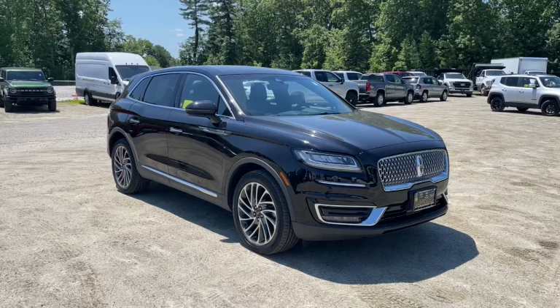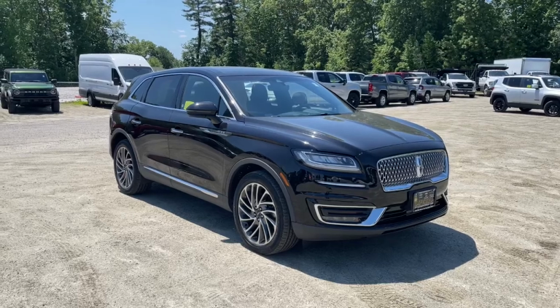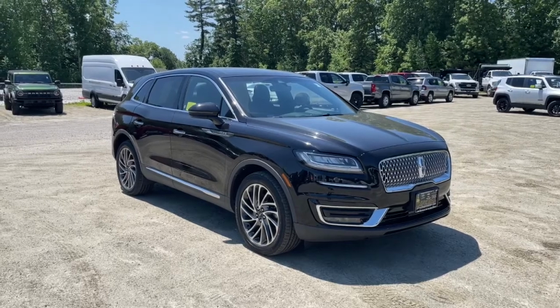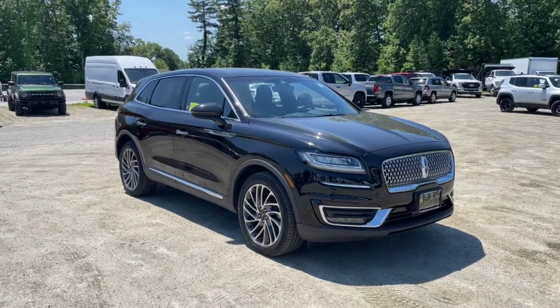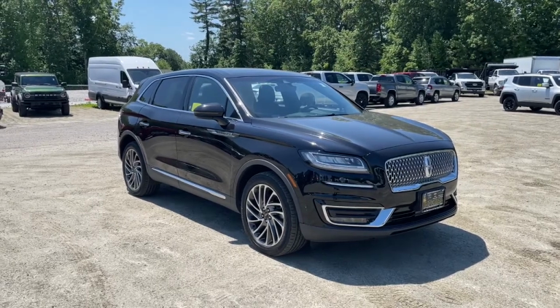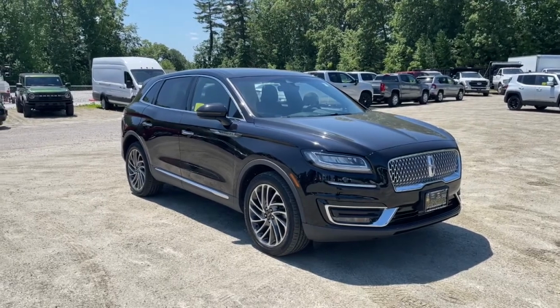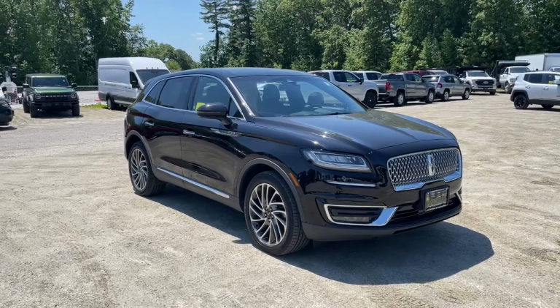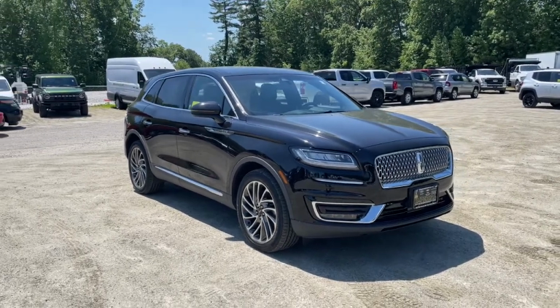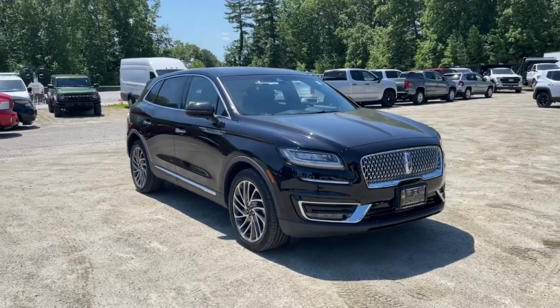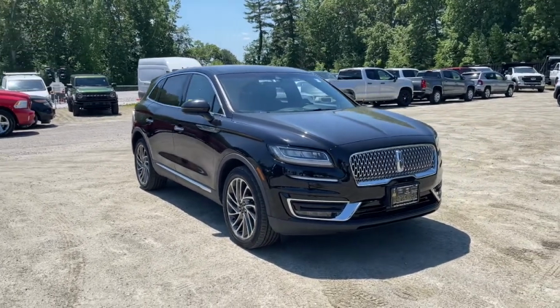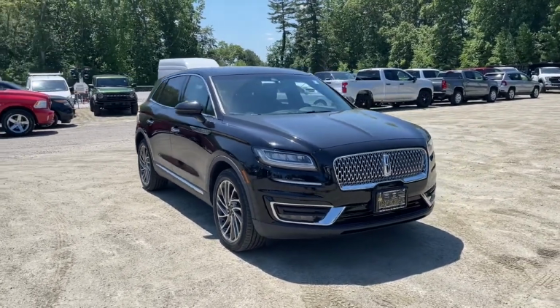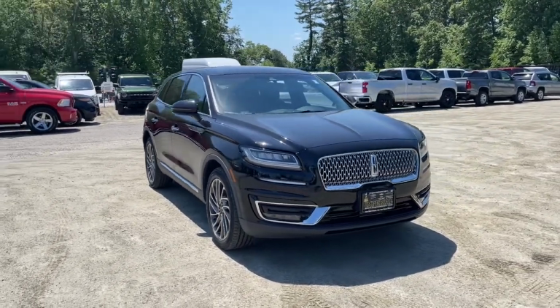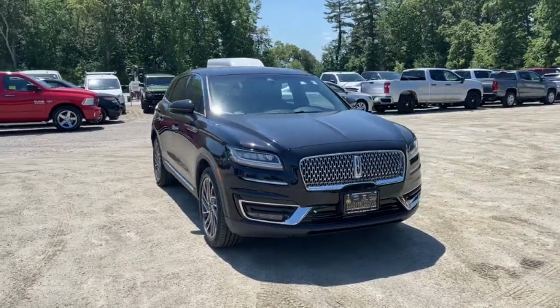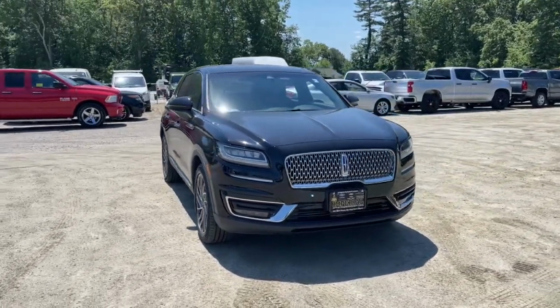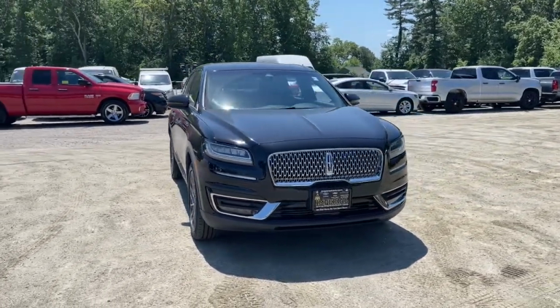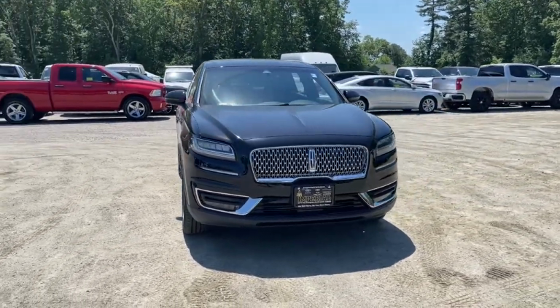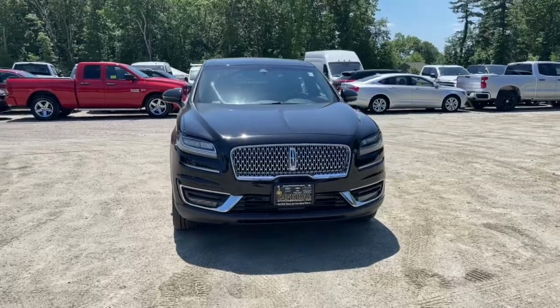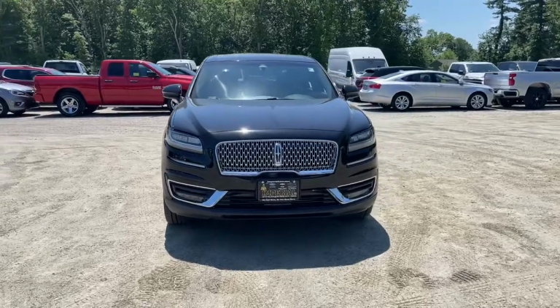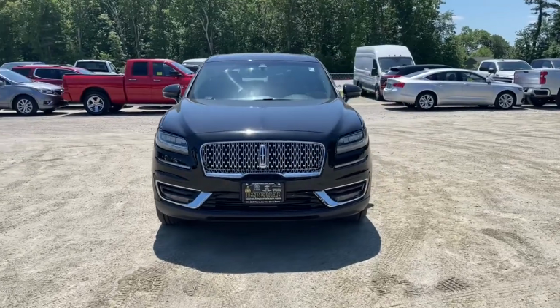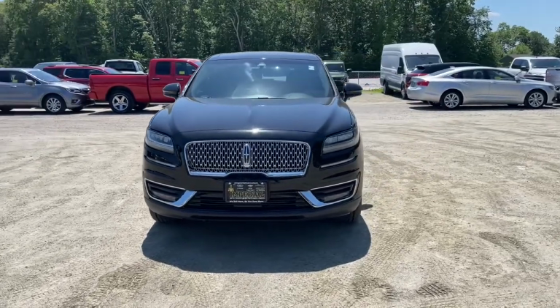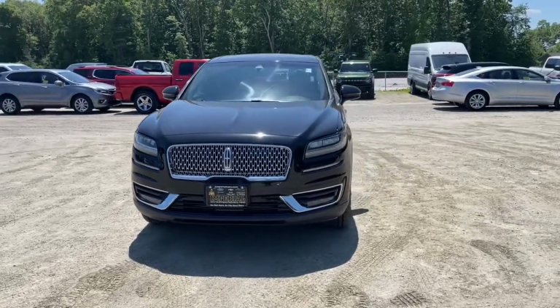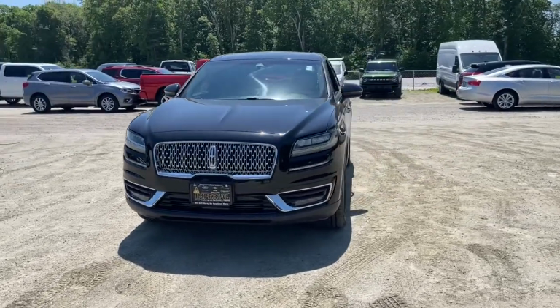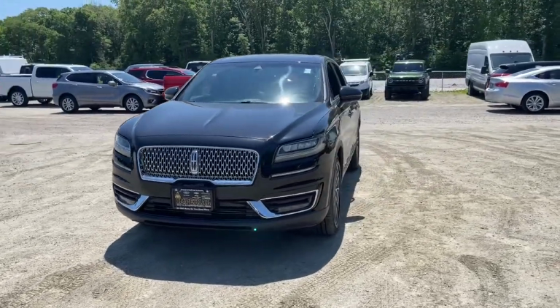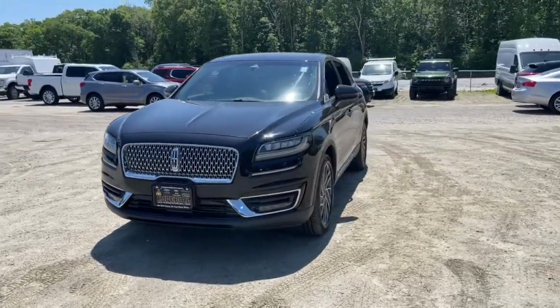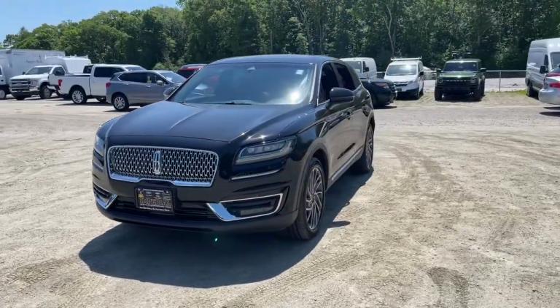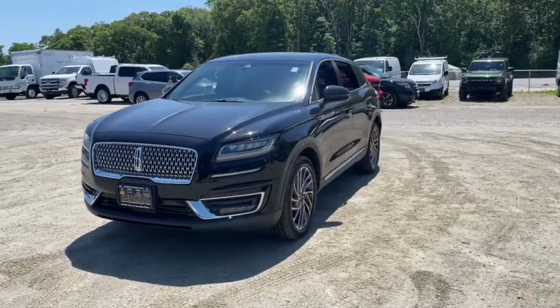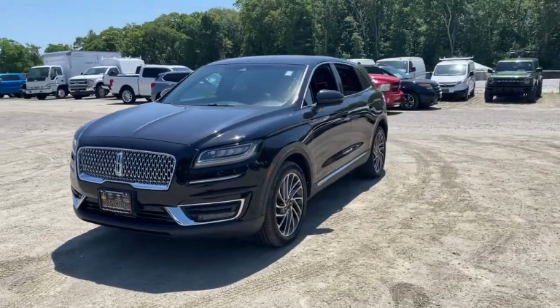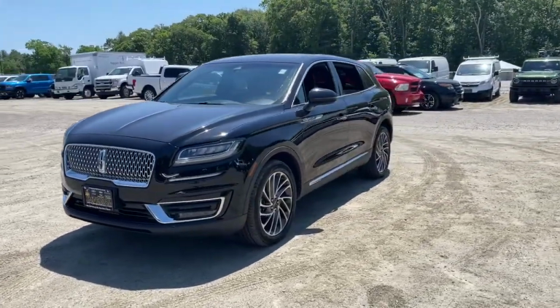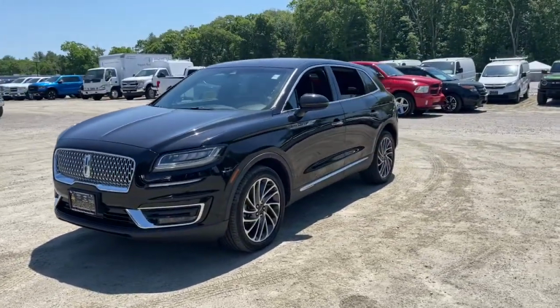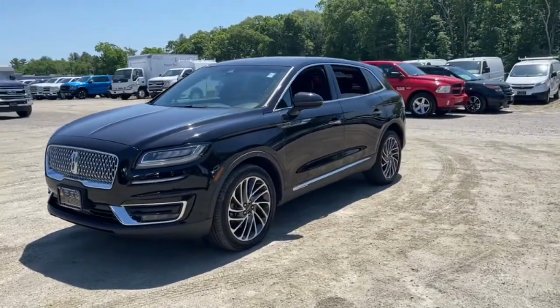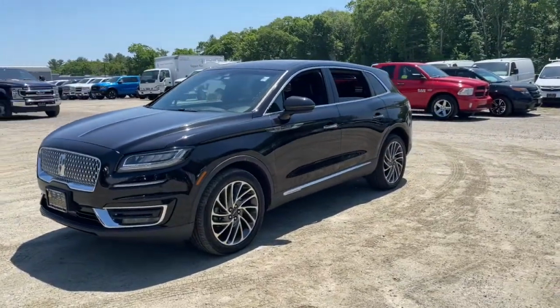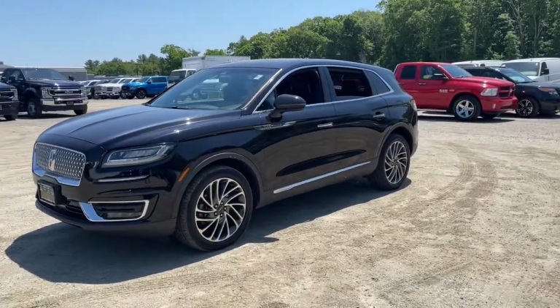Looking for your dream car? It could be the 2019 Lincoln Nautilus. With less than 15,000 miles on the odometer, this vehicle stands out from the rest.